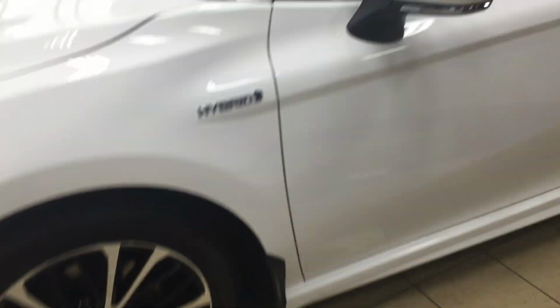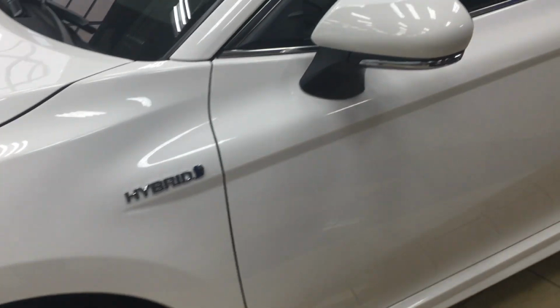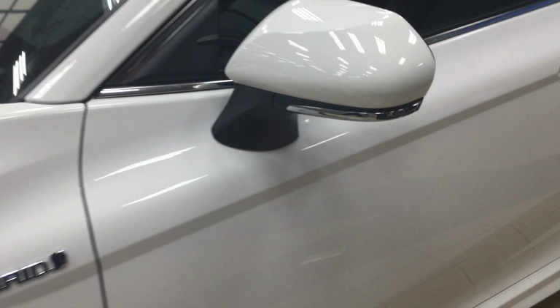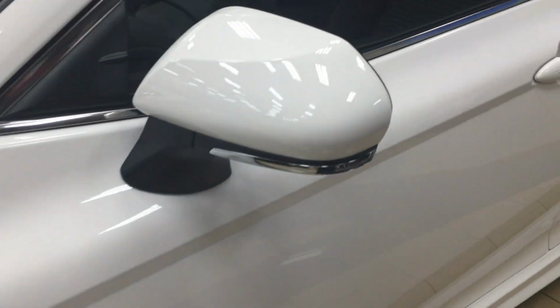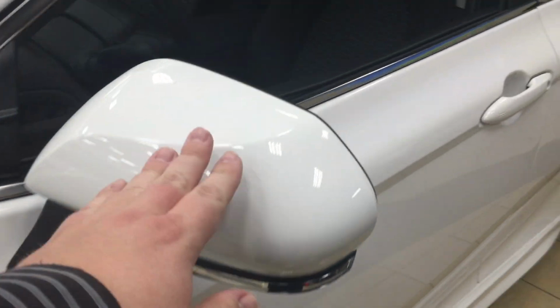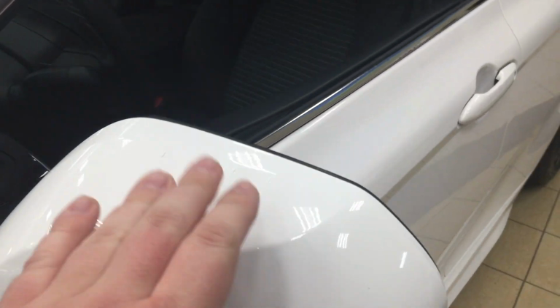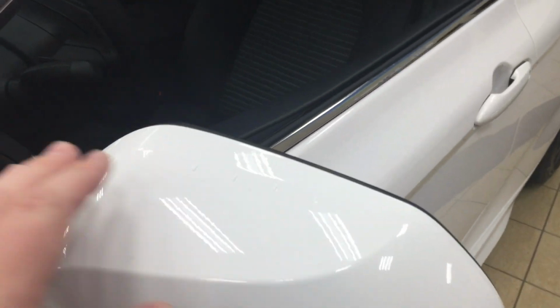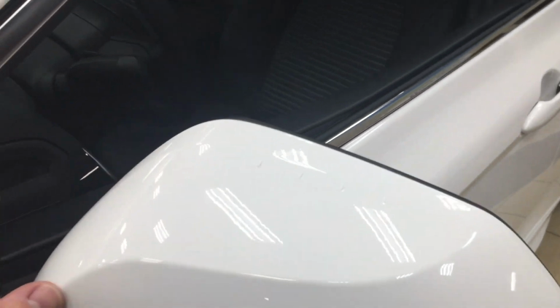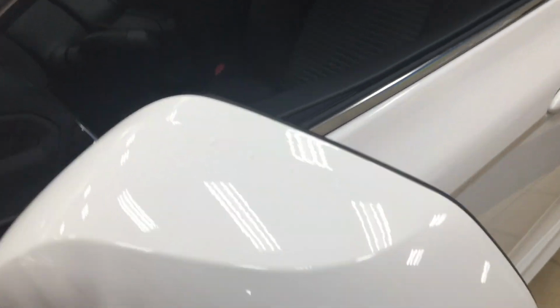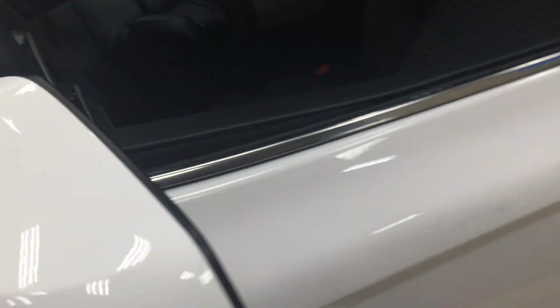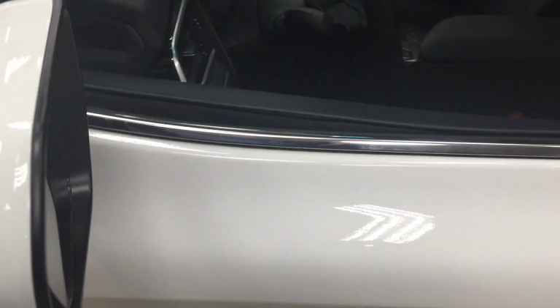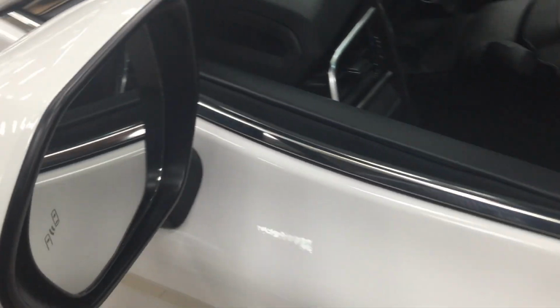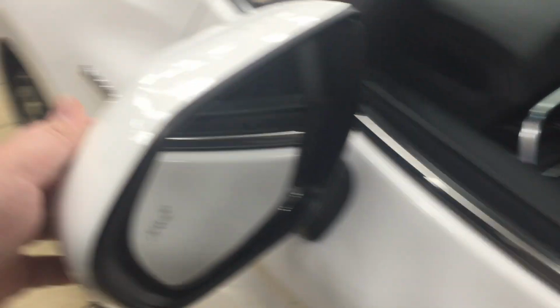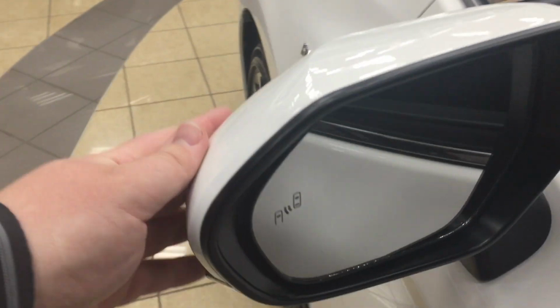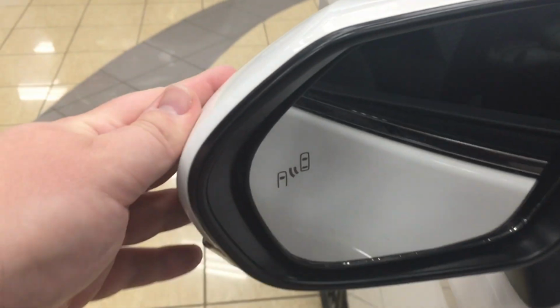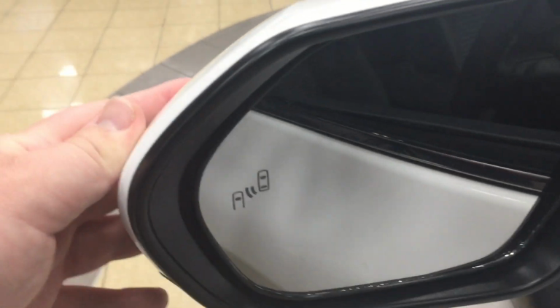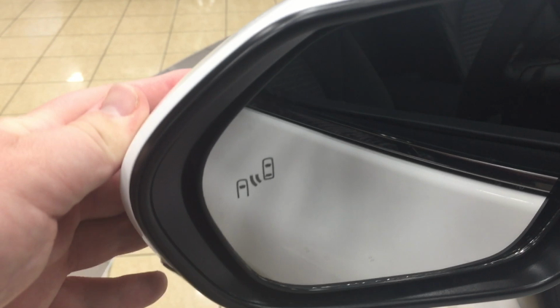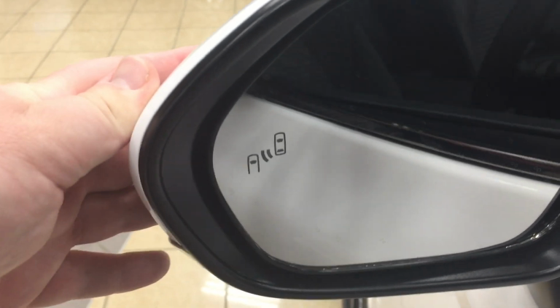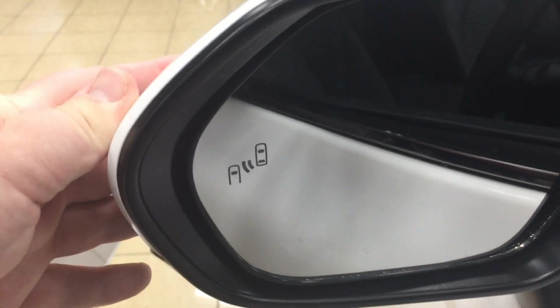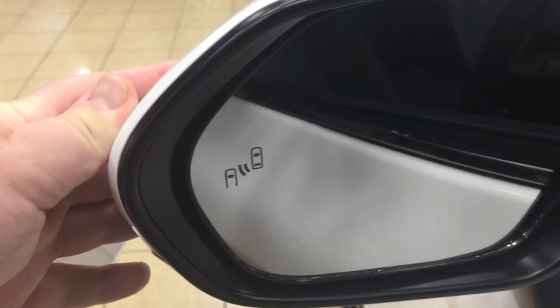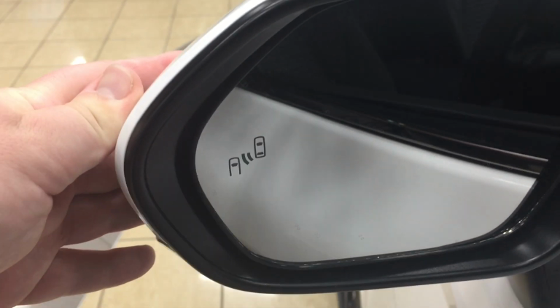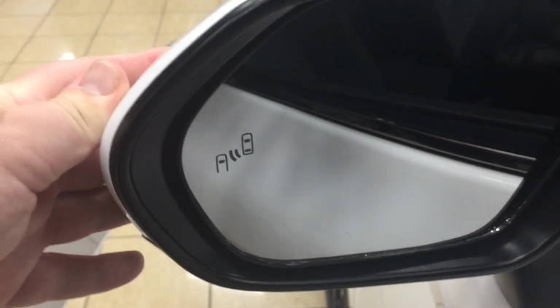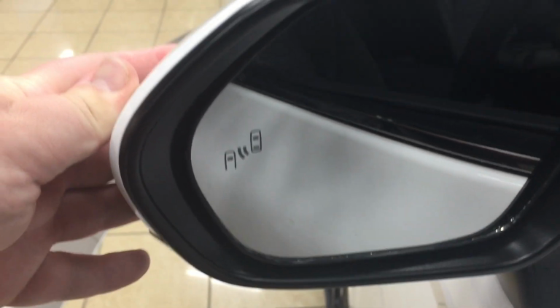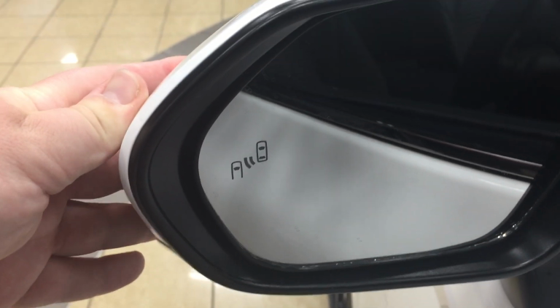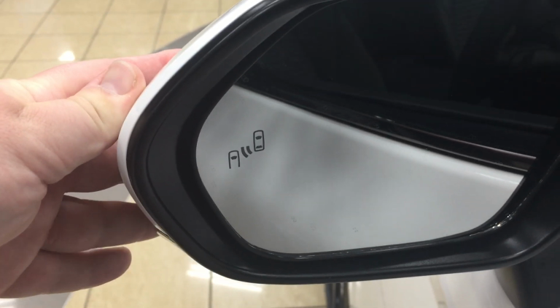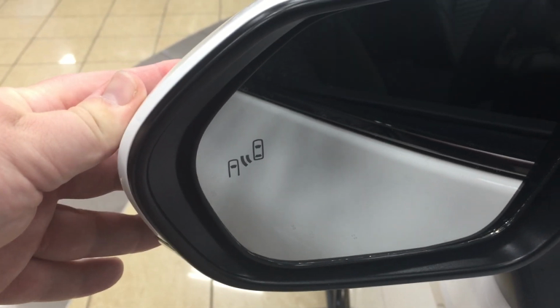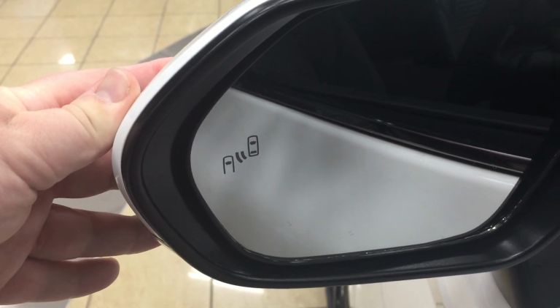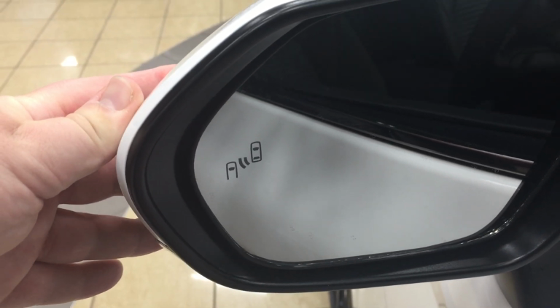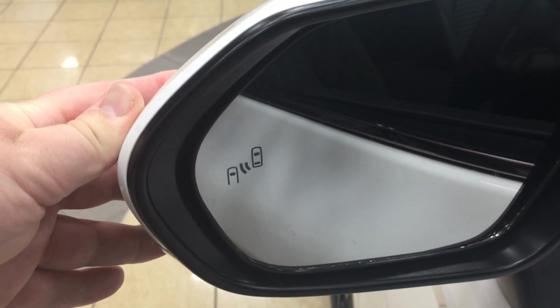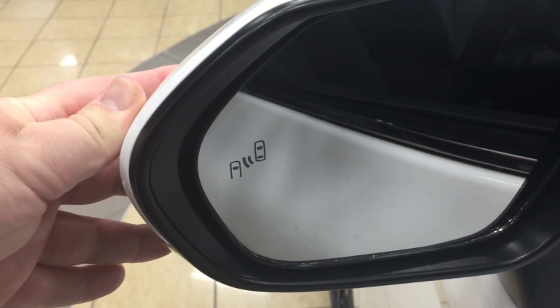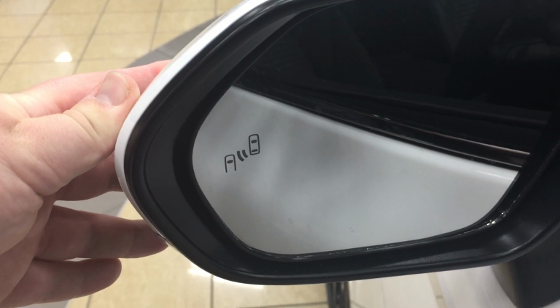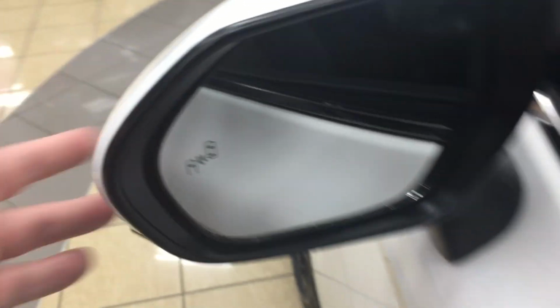You also have your foldable mirrors as well as your heated mirrors and vortex generators. If we take a look on the inside of the mirror here, you're going to see your blind spot monitoring indicator. It'll actually light up, alerting you that there's another vehicle right beside you.